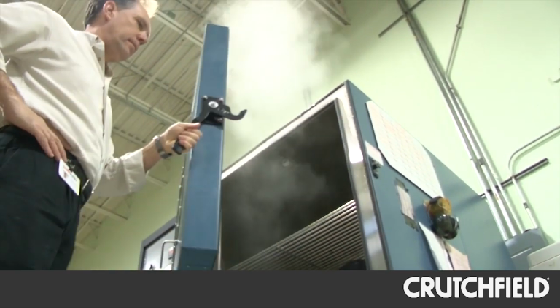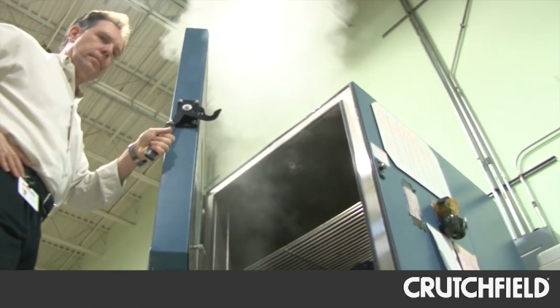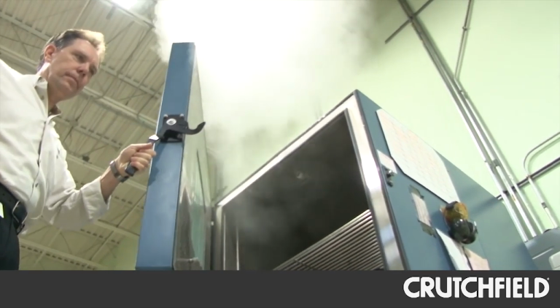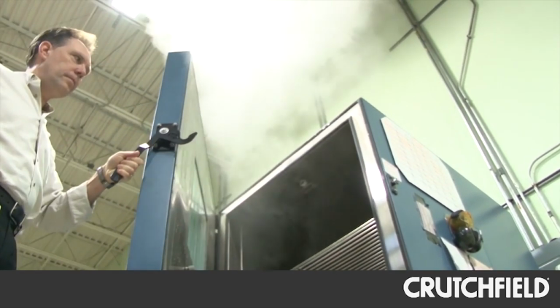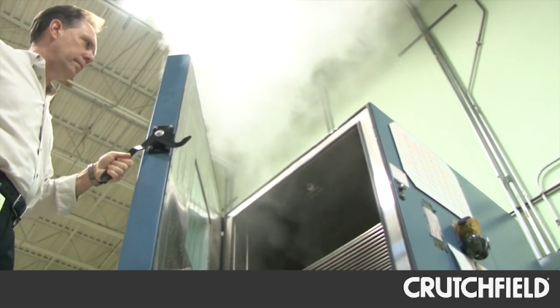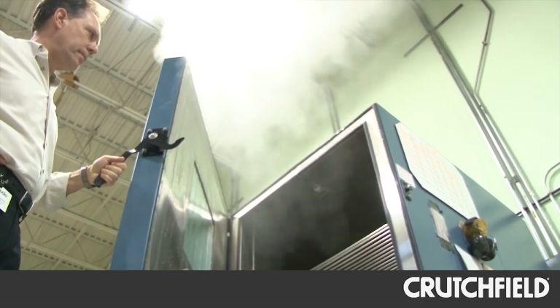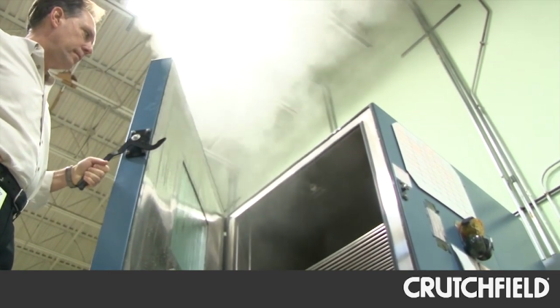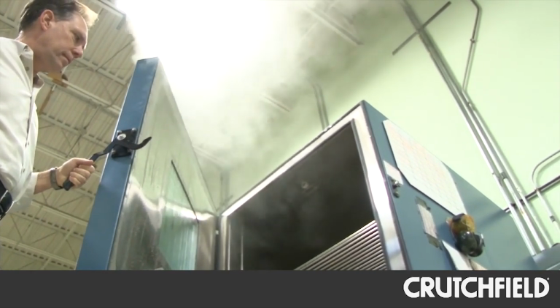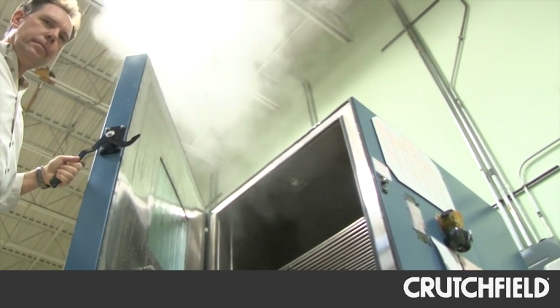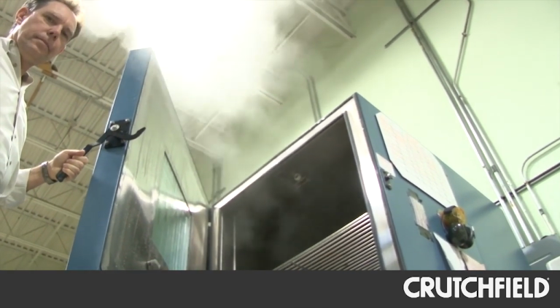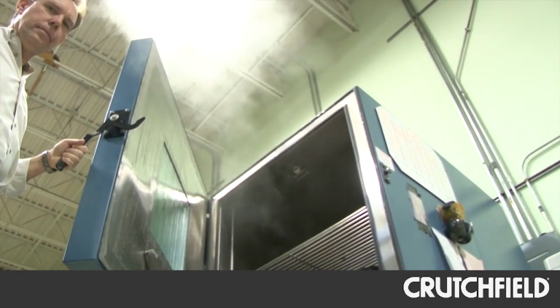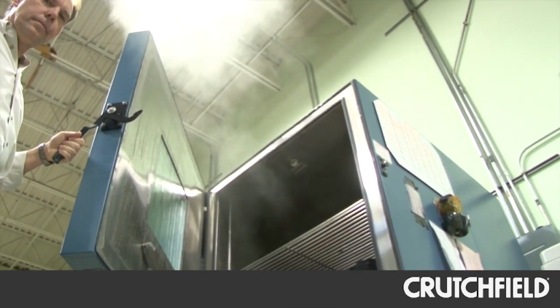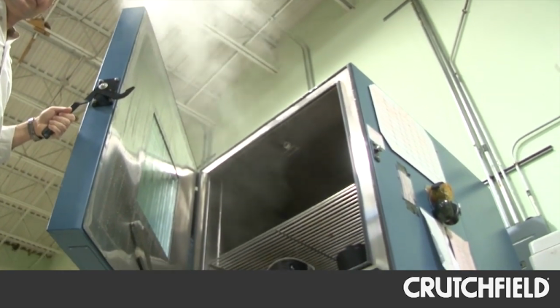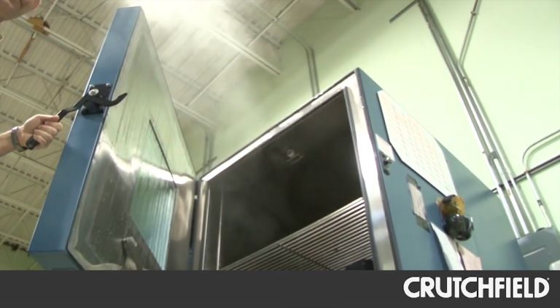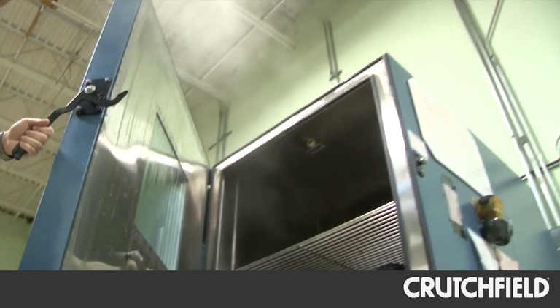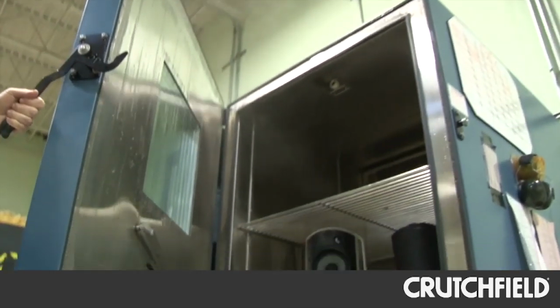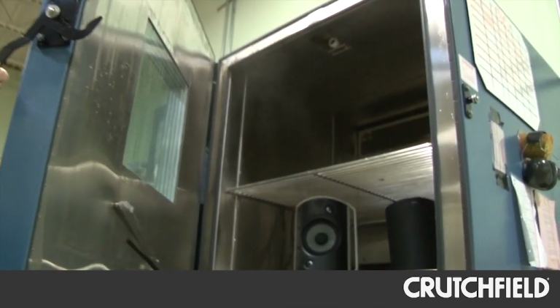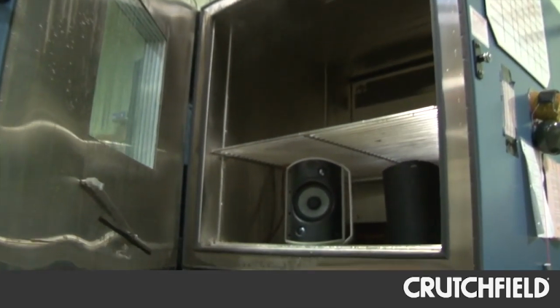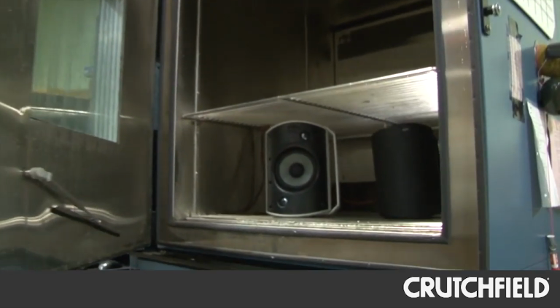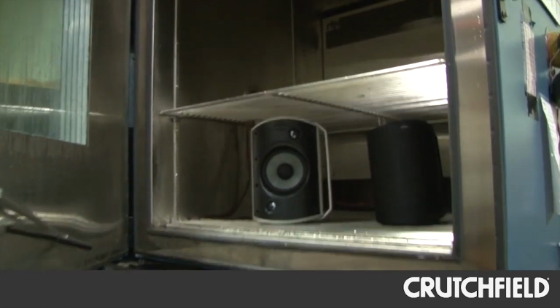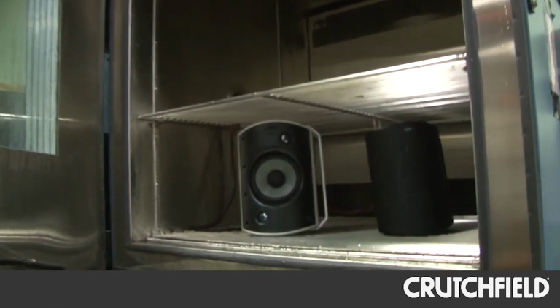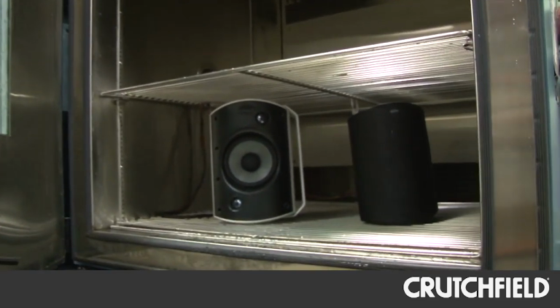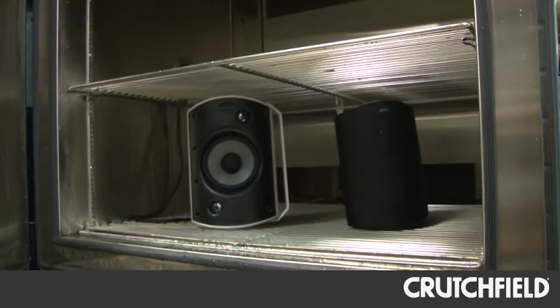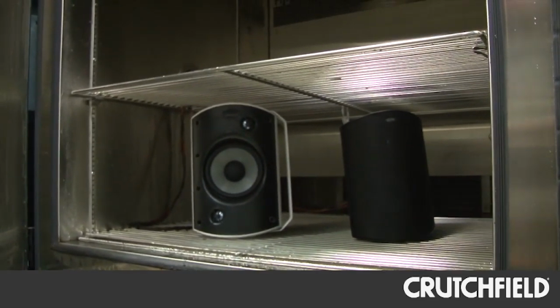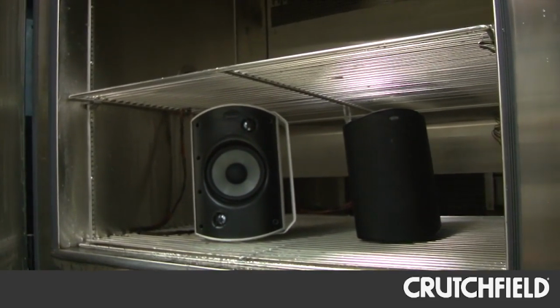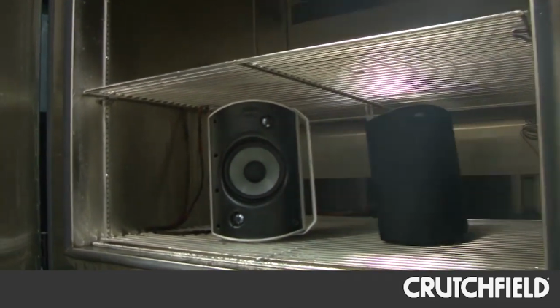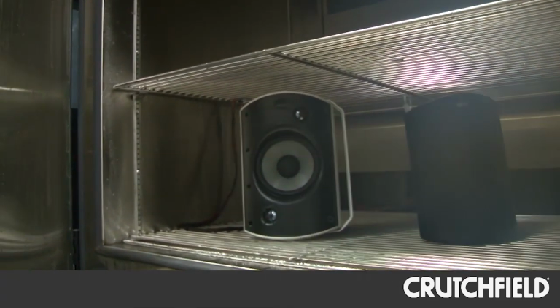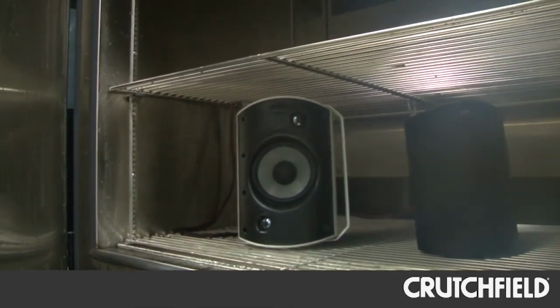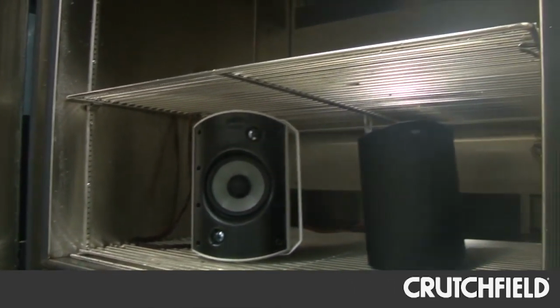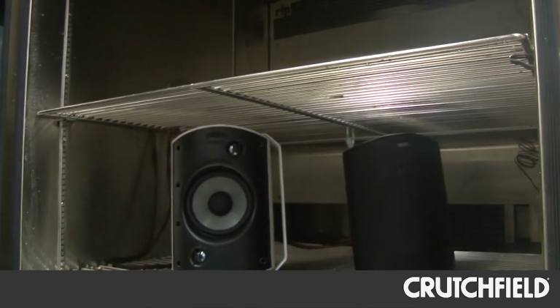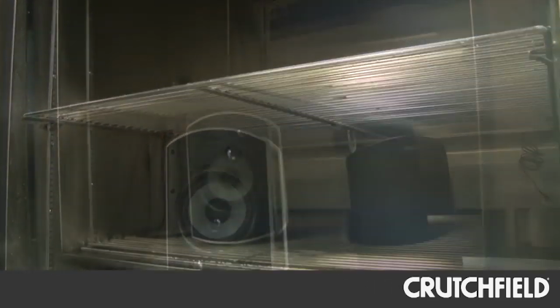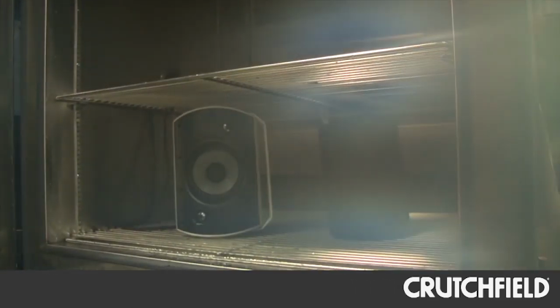And you're also running audio through at the same time, right? Yes, this is an operating test so we run at very loud levels, and this is happening all while the temperature is cycling from hot to cold.